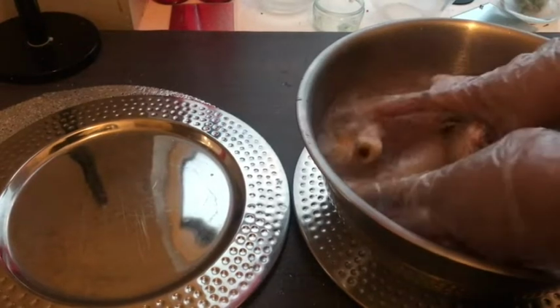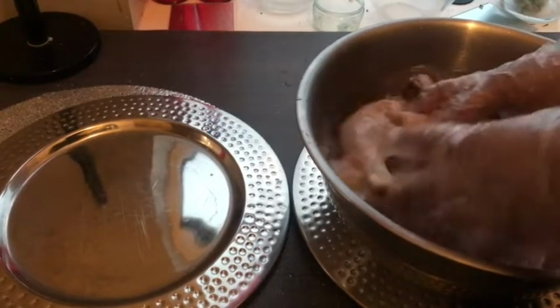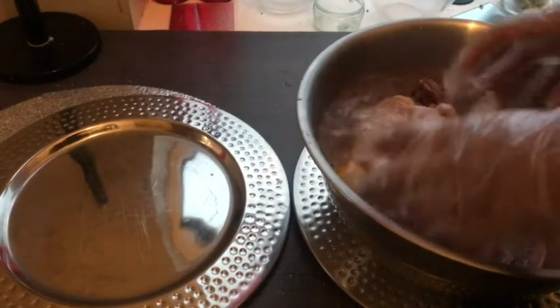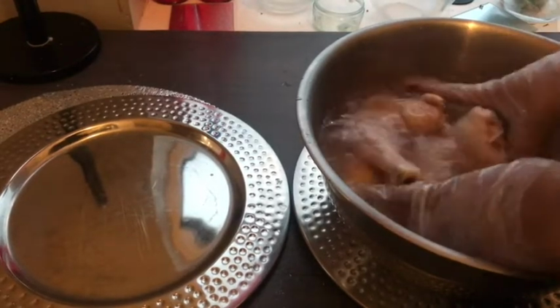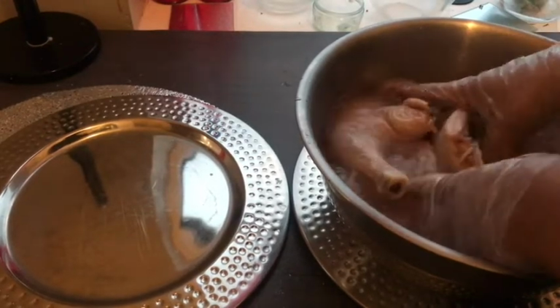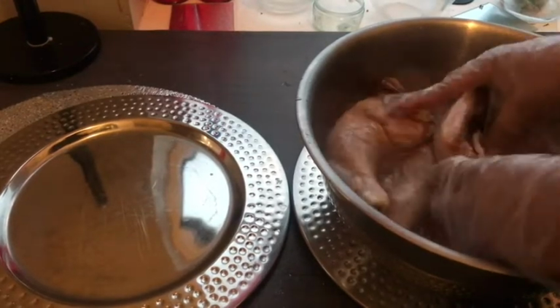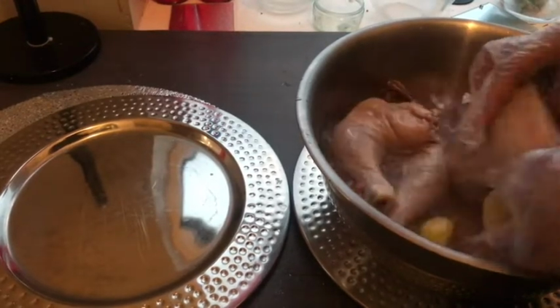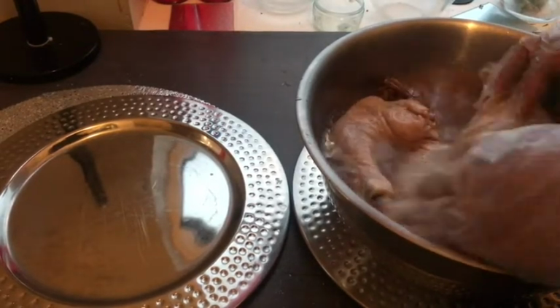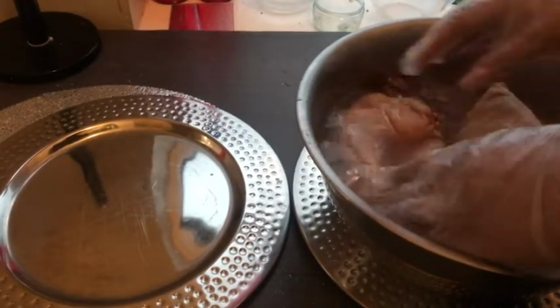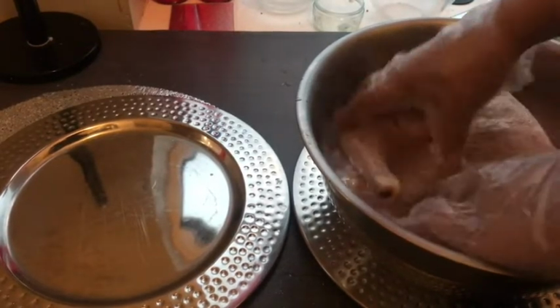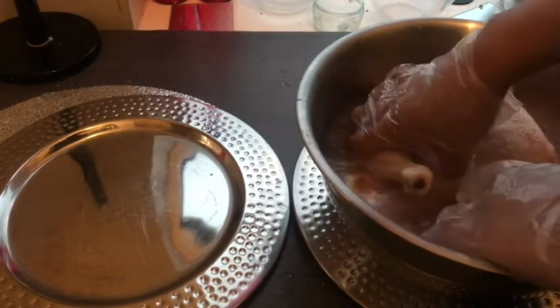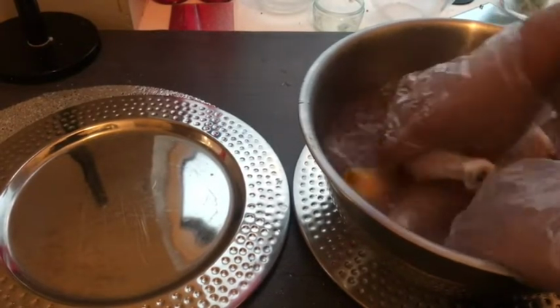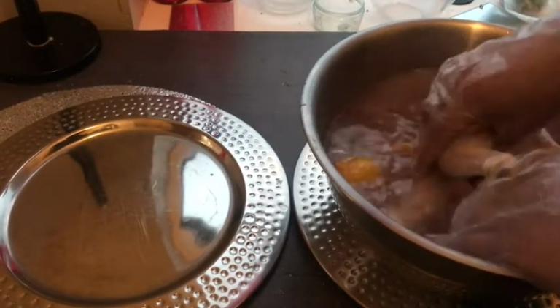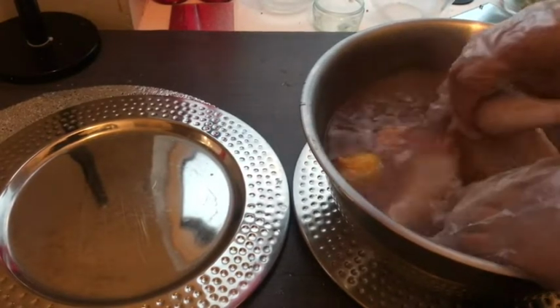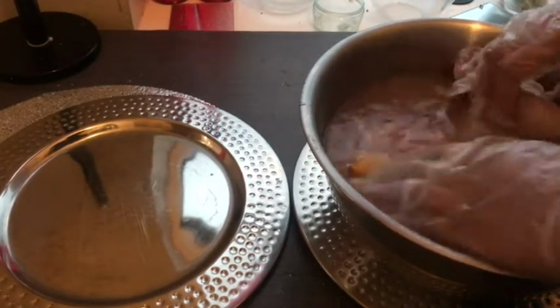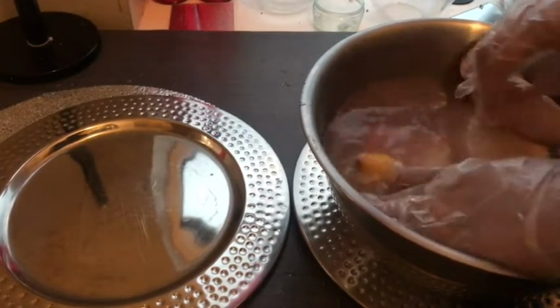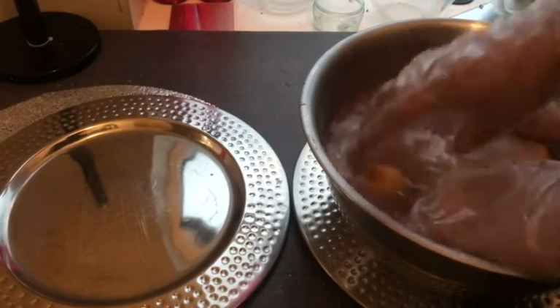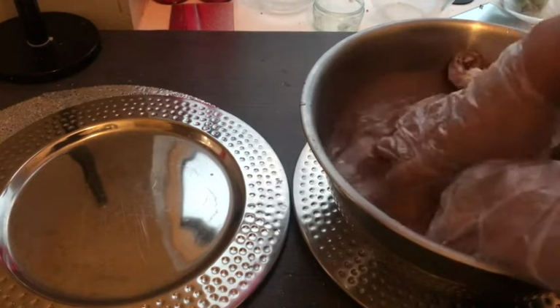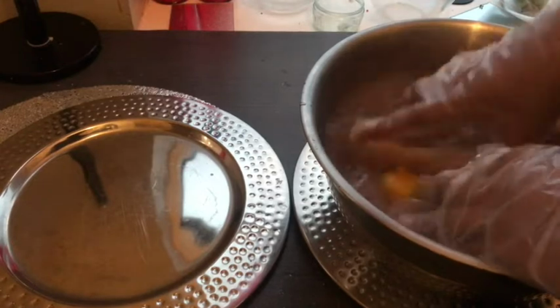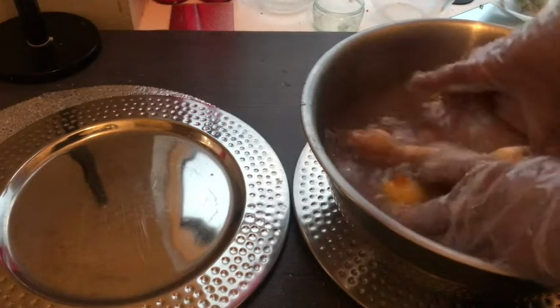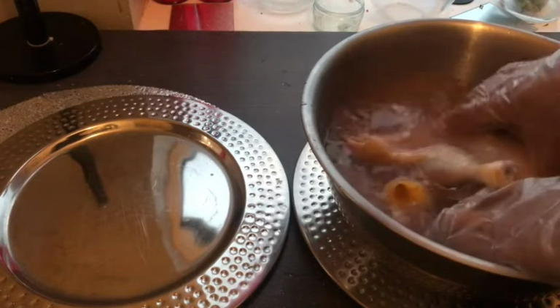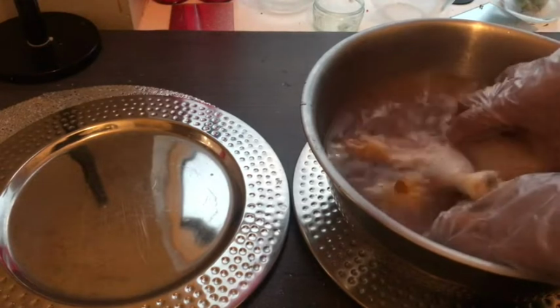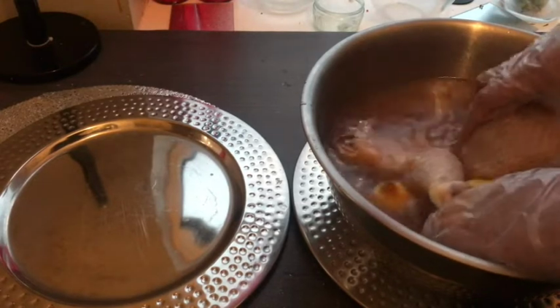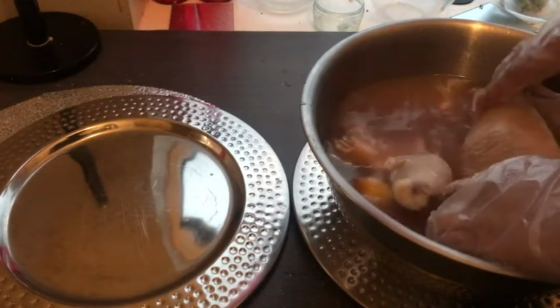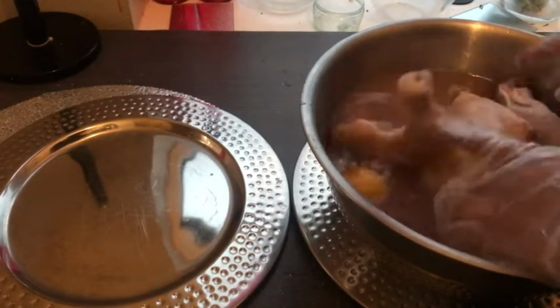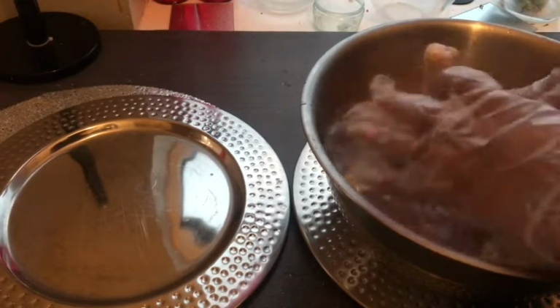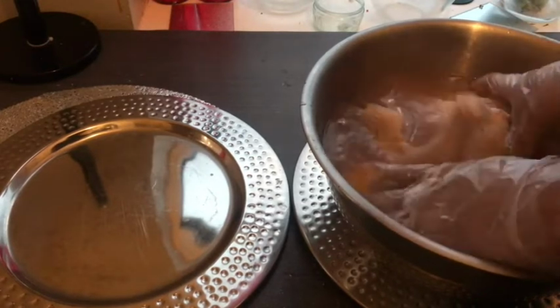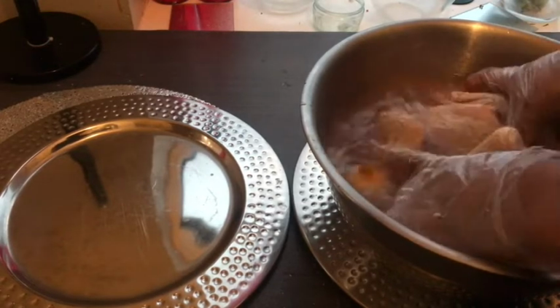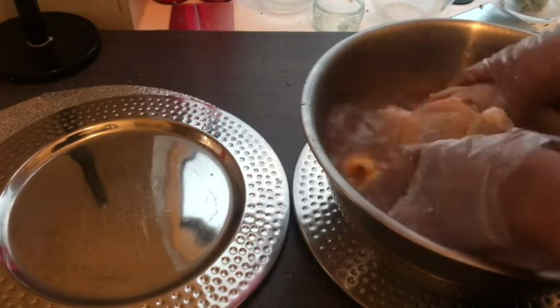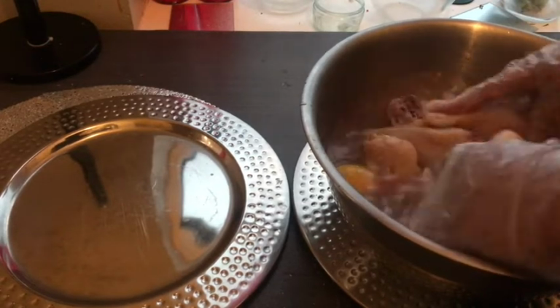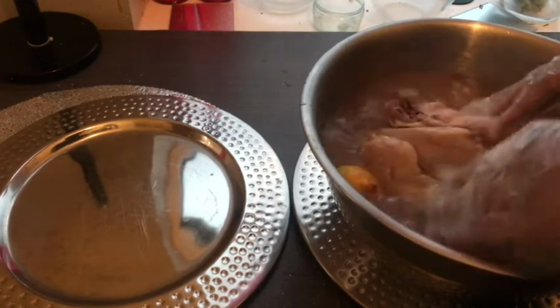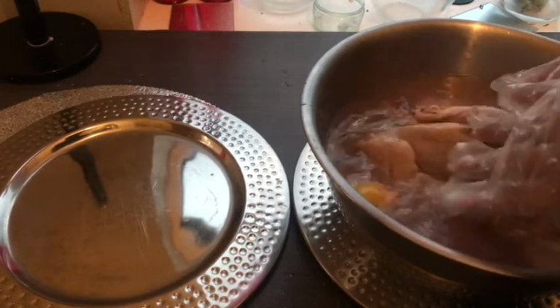So now I'm just going to drain this water out, drop the lemons, and just give the chicken a wash and then season.